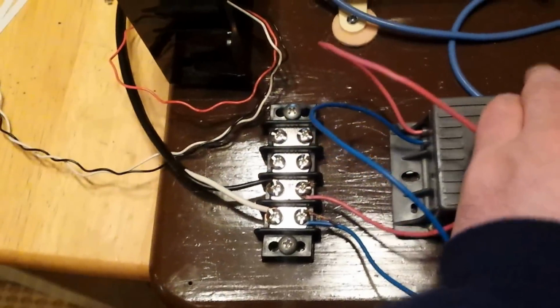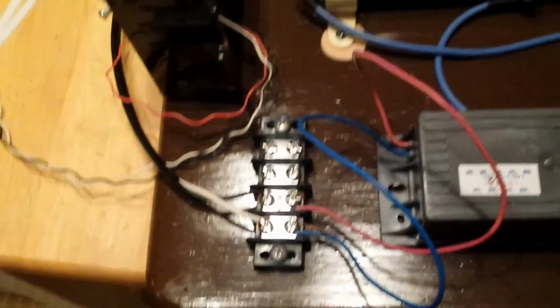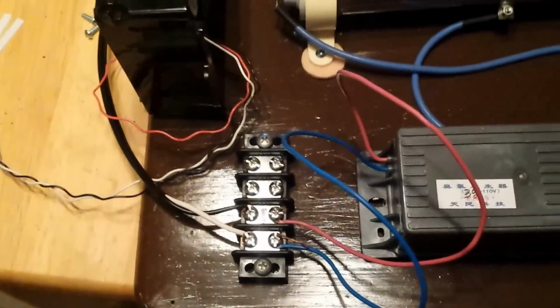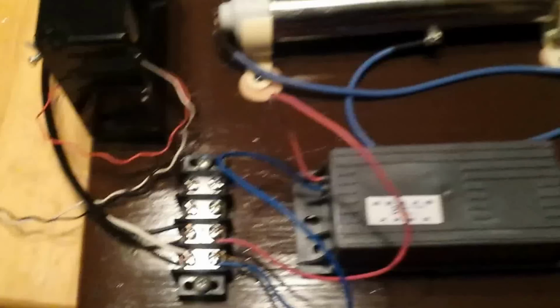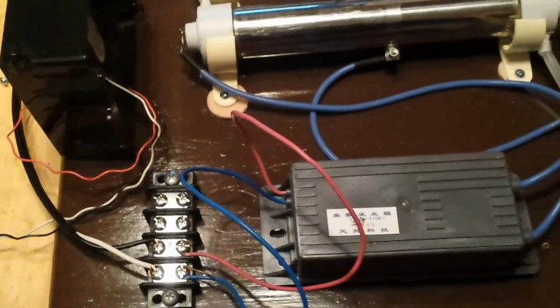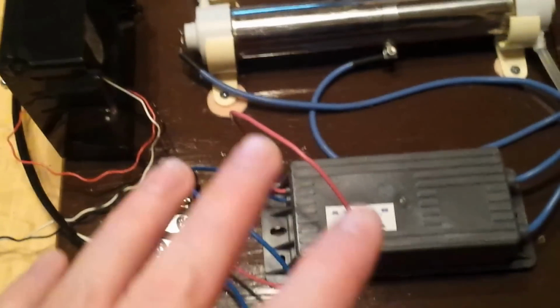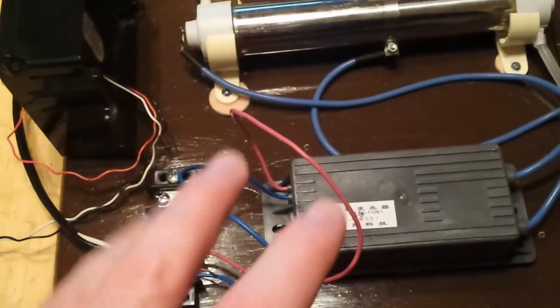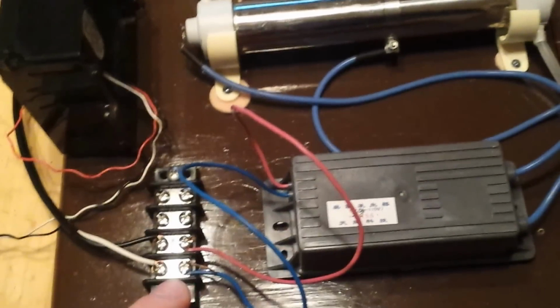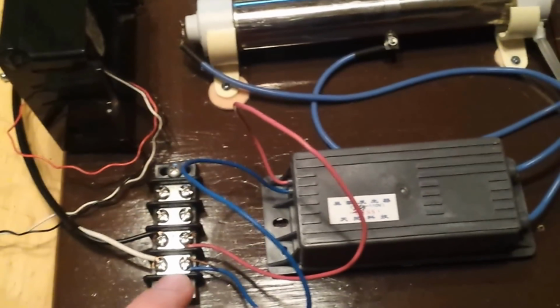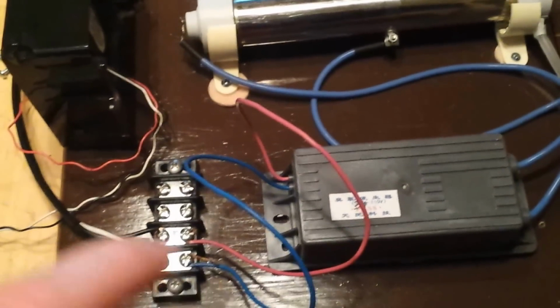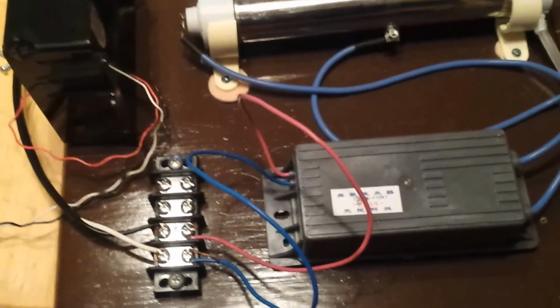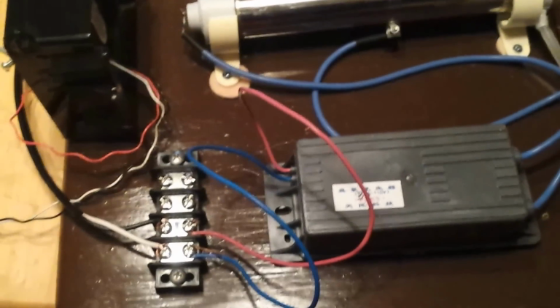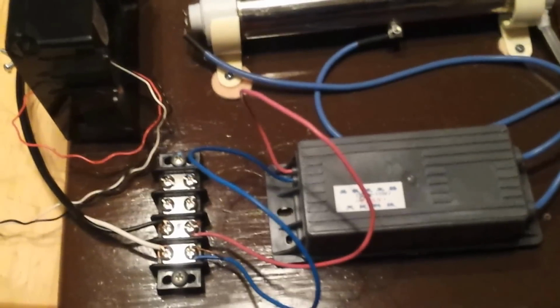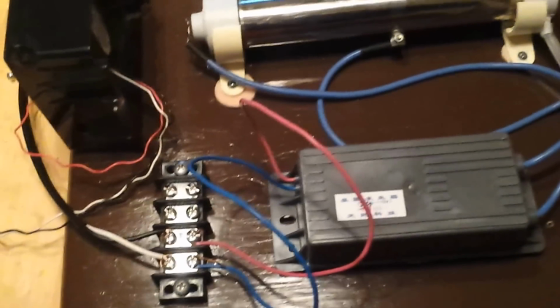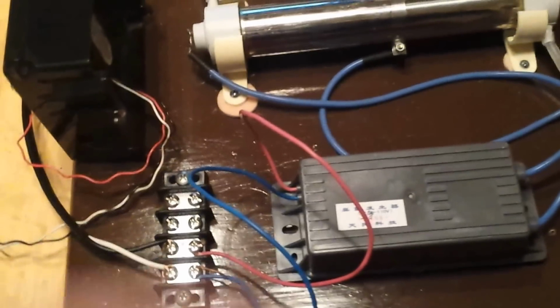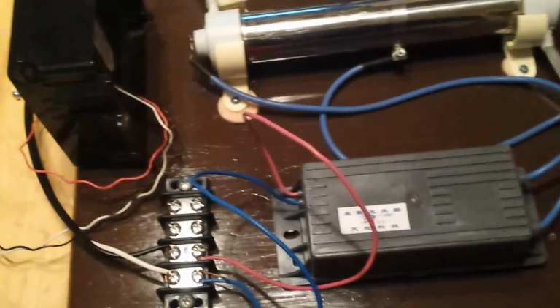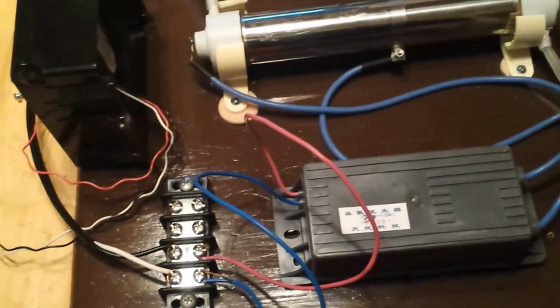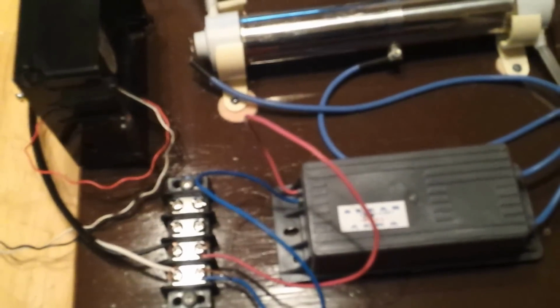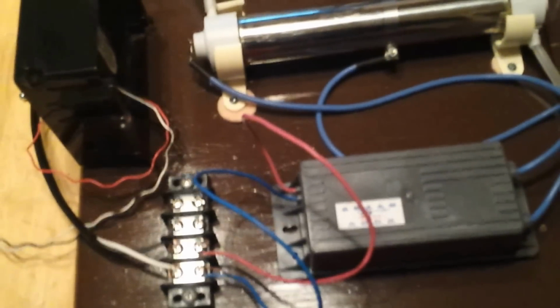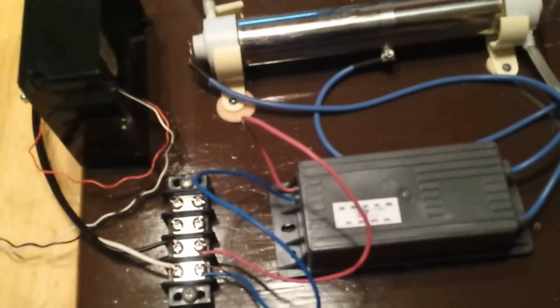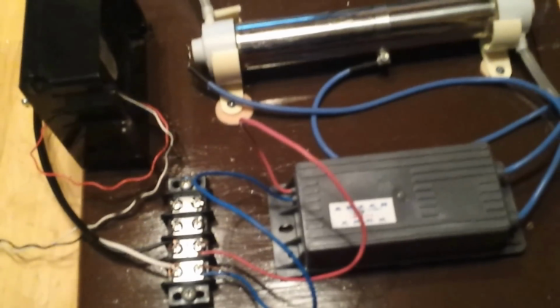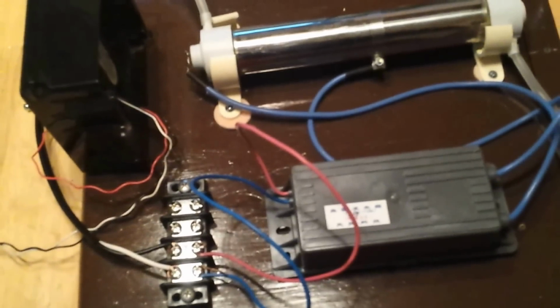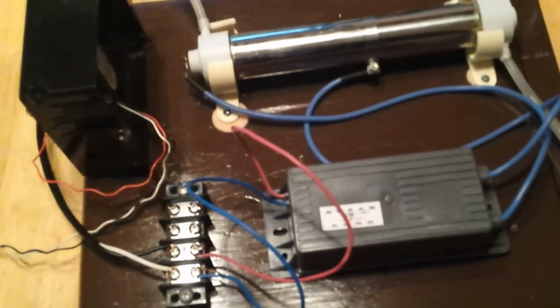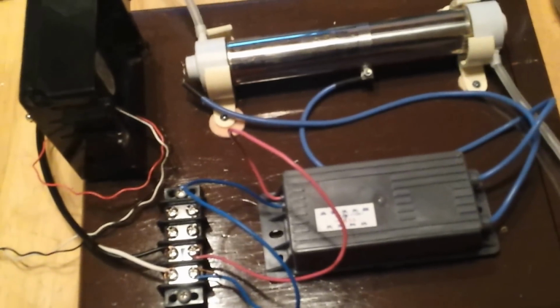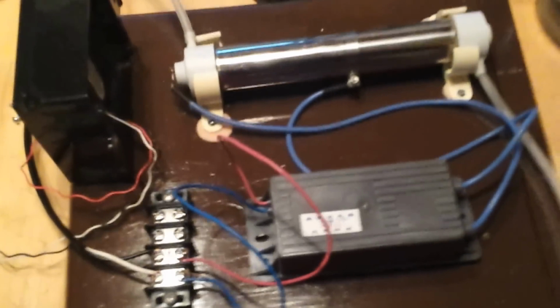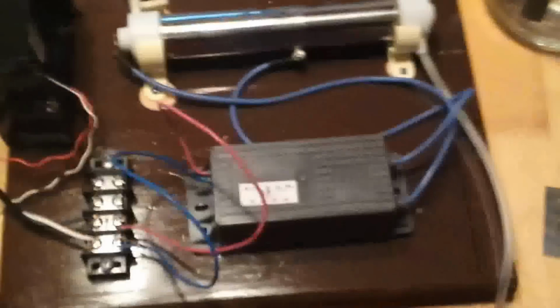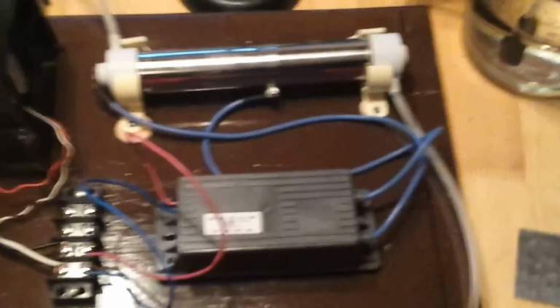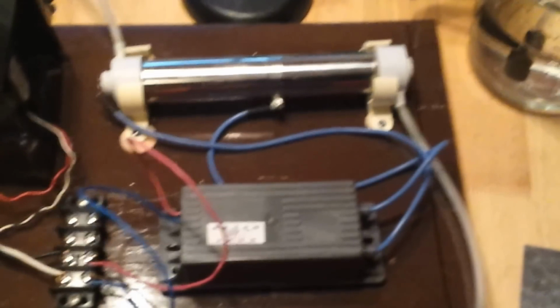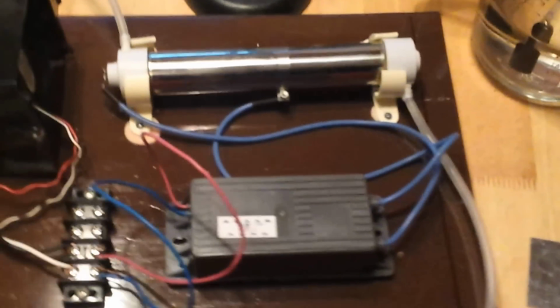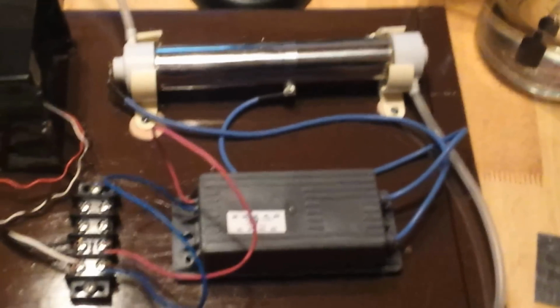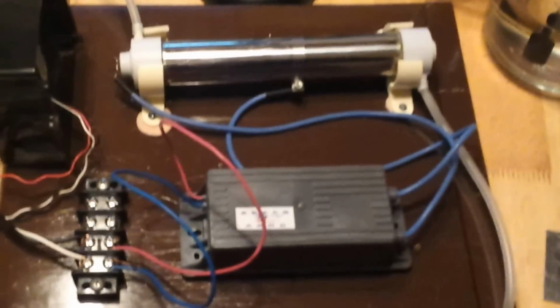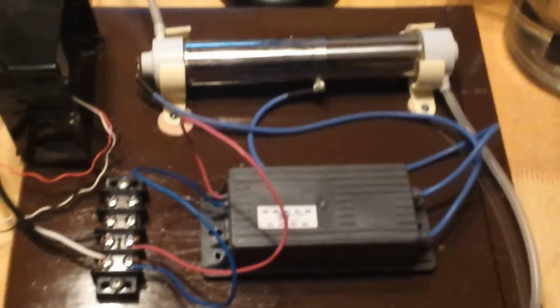Now do this at your own risk. I do not recommend you plug any of this into the wall, but if you do, it'll work. You're firing it up at your own risk.